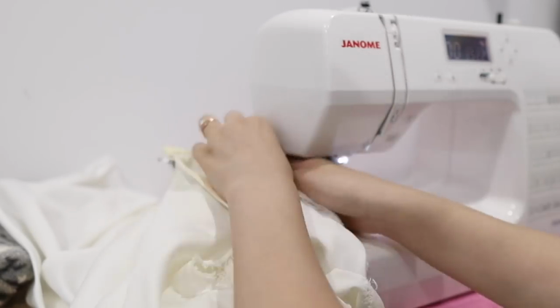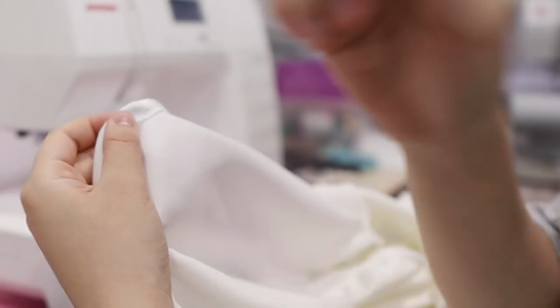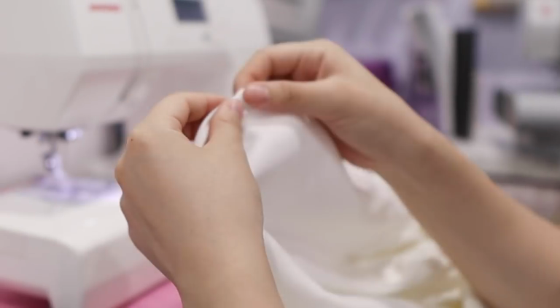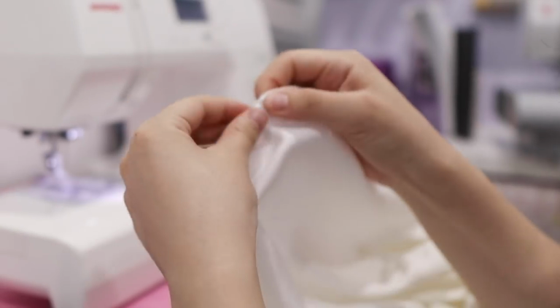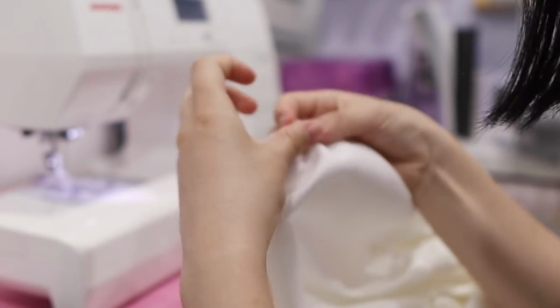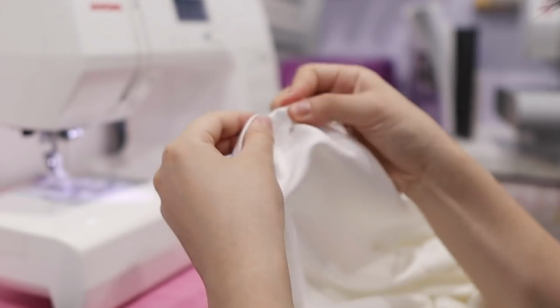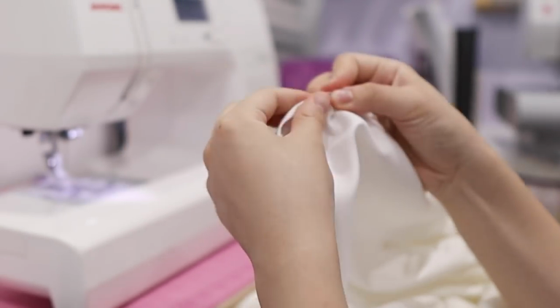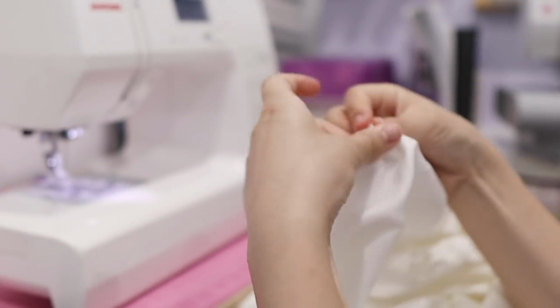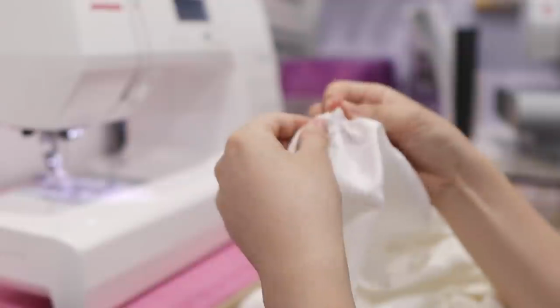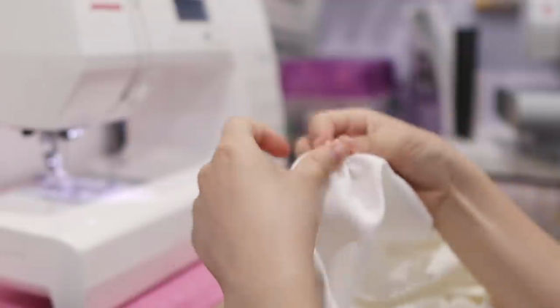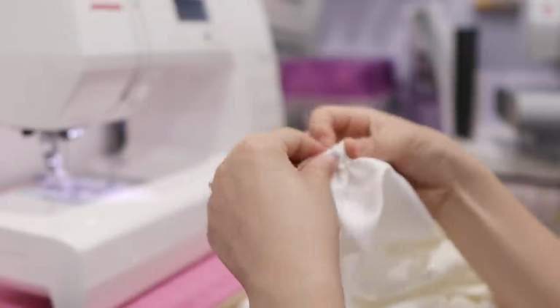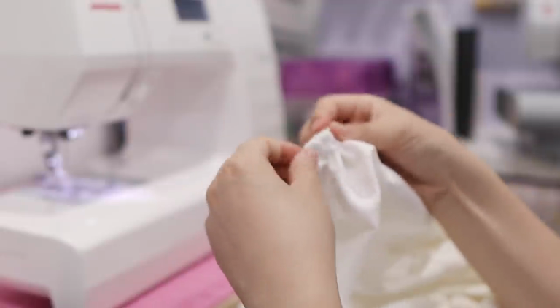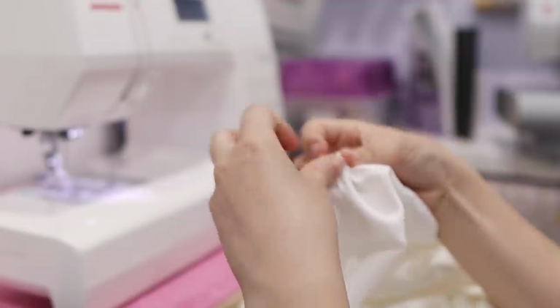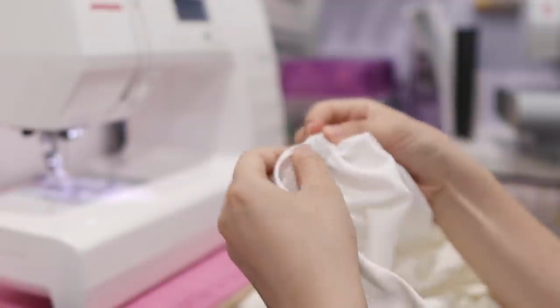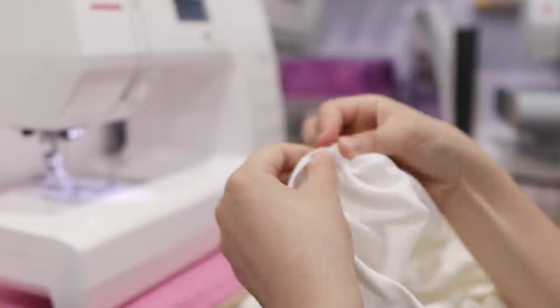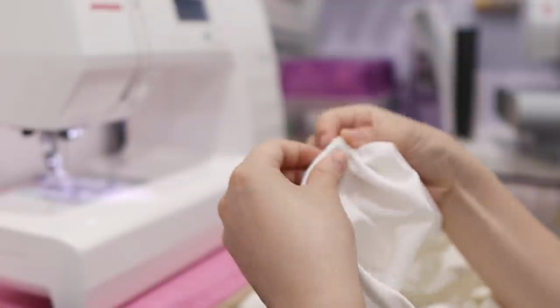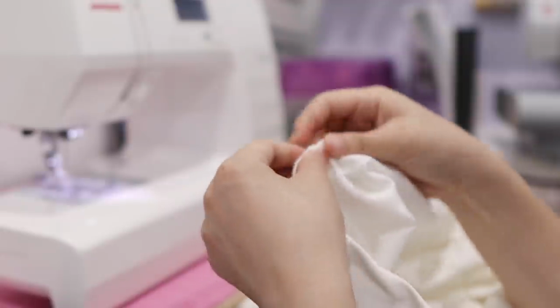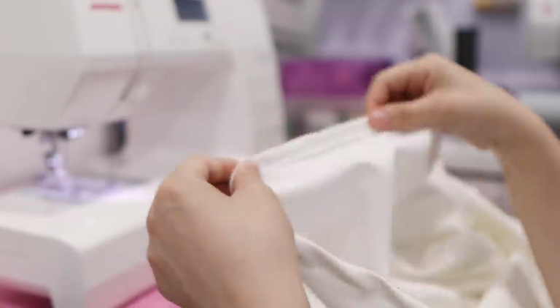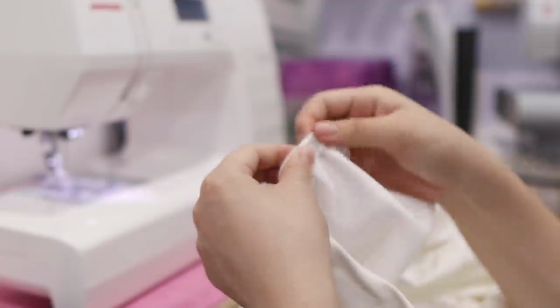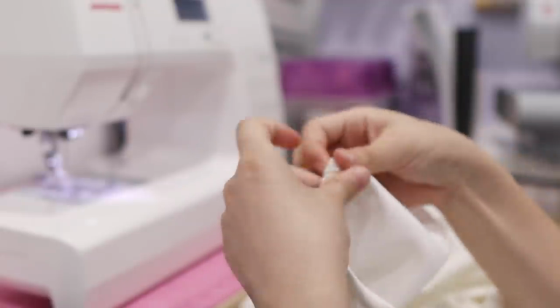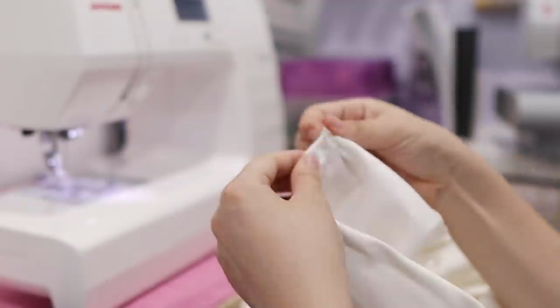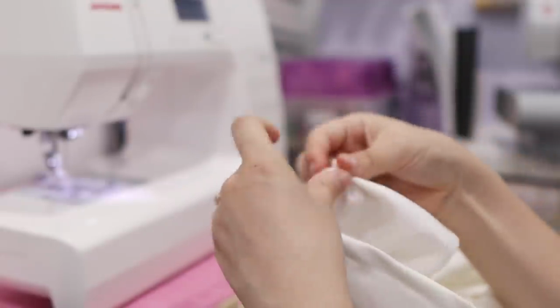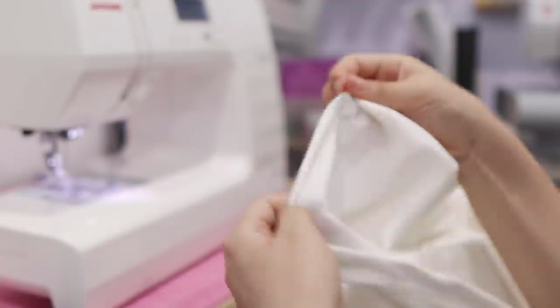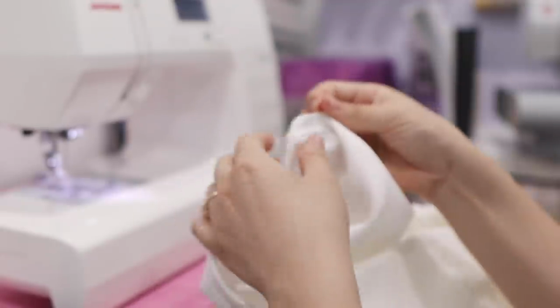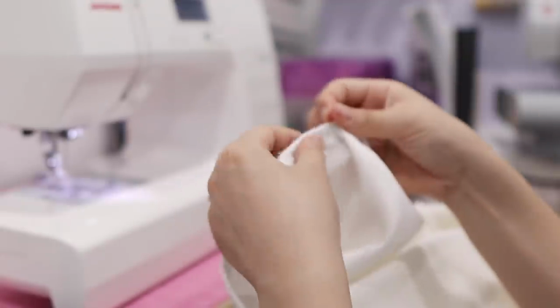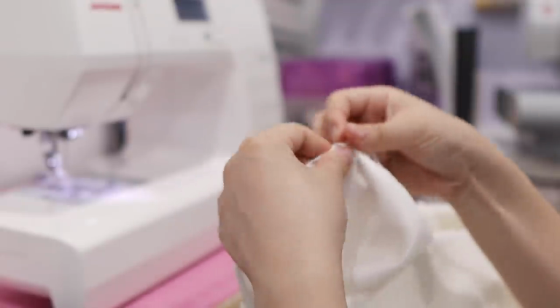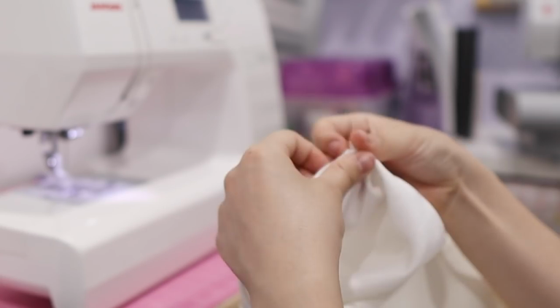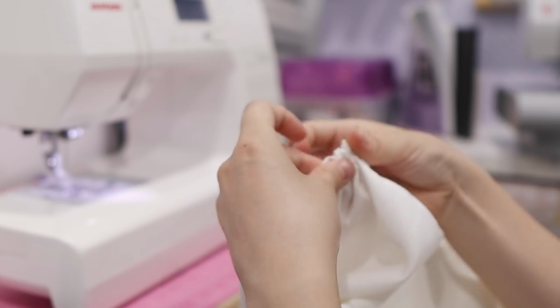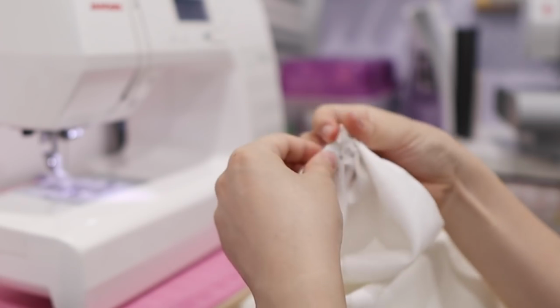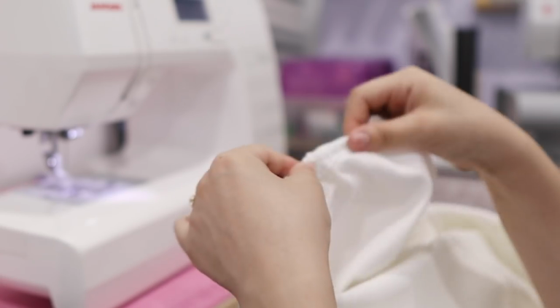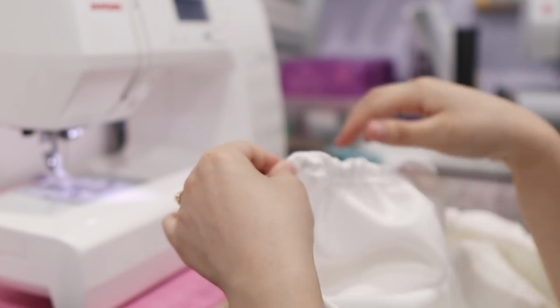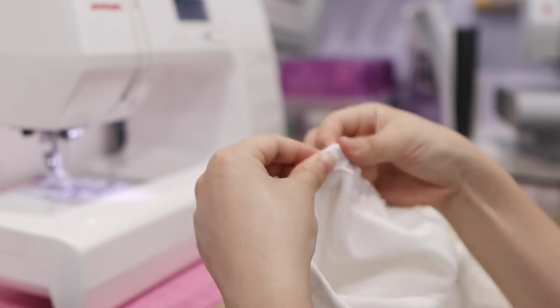Then I inserted the elastic. You can do this by putting a safety pin on the end of the elastic and just feeding it through the channel.